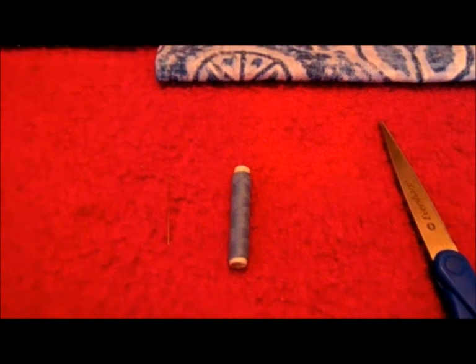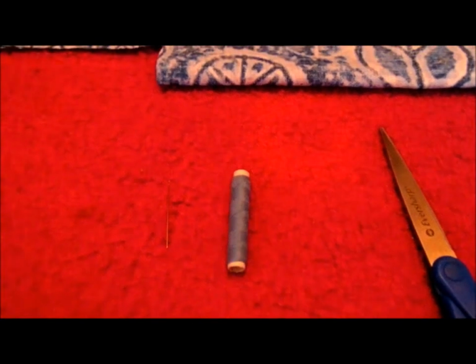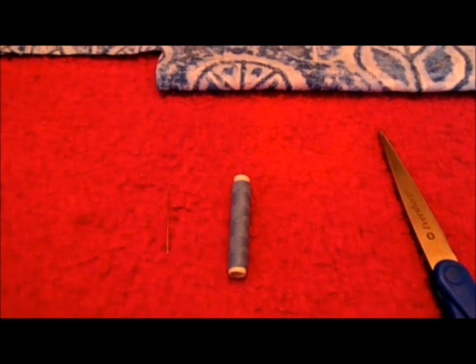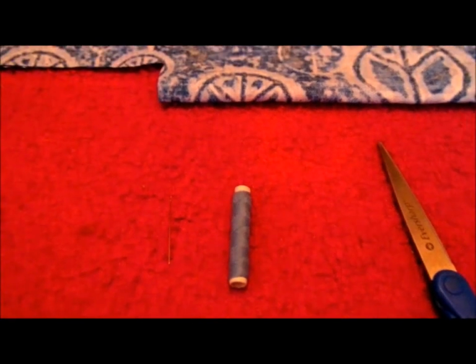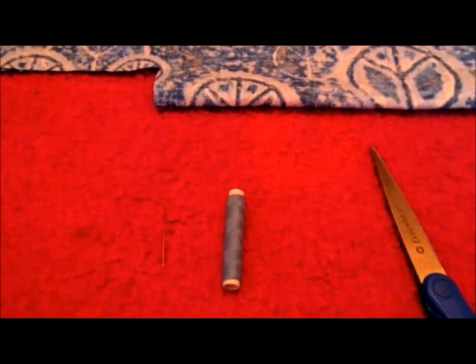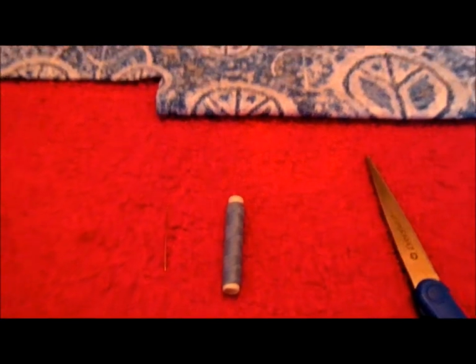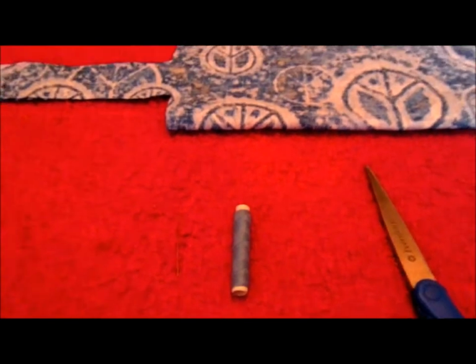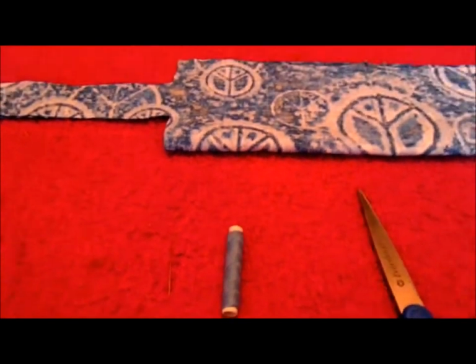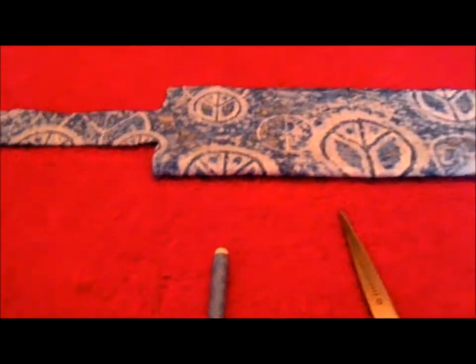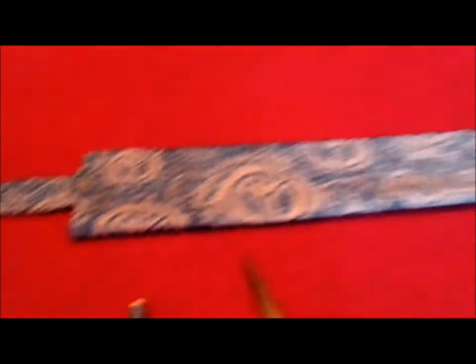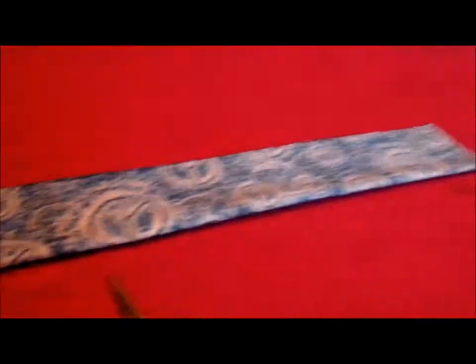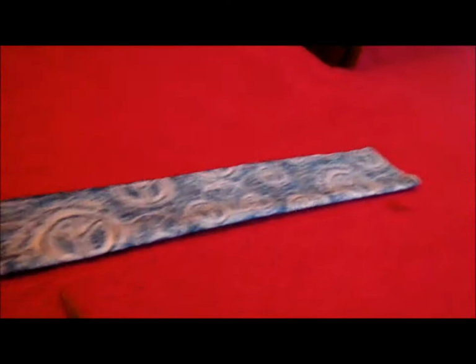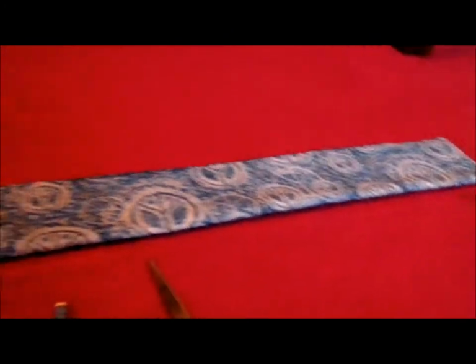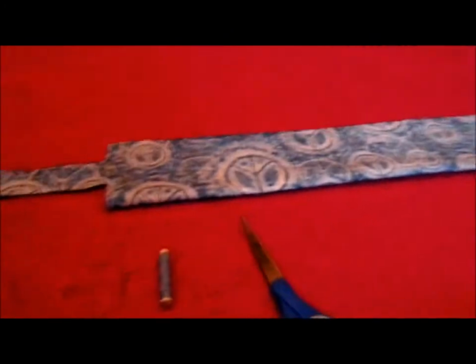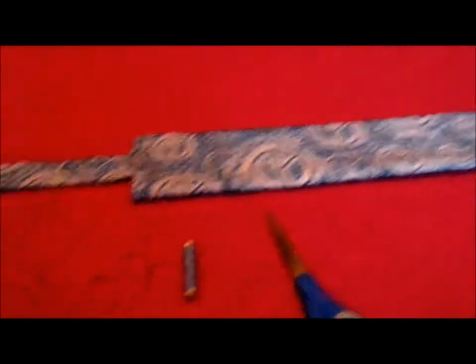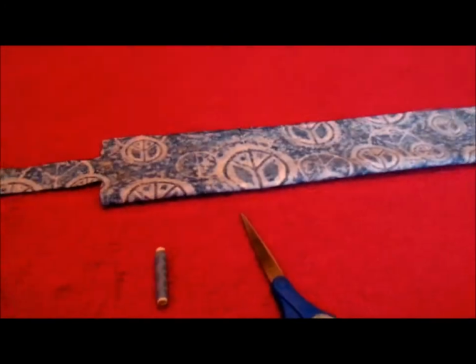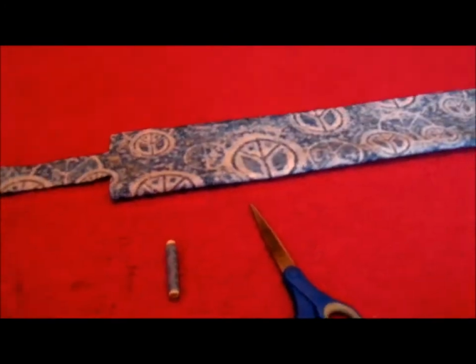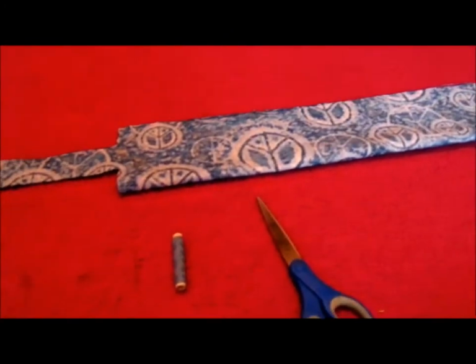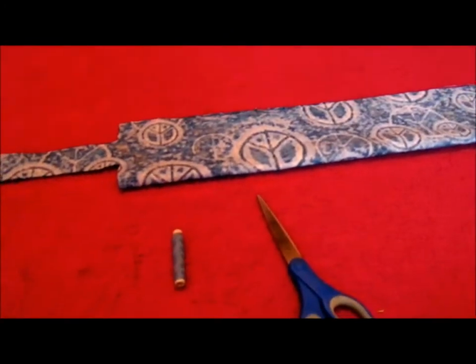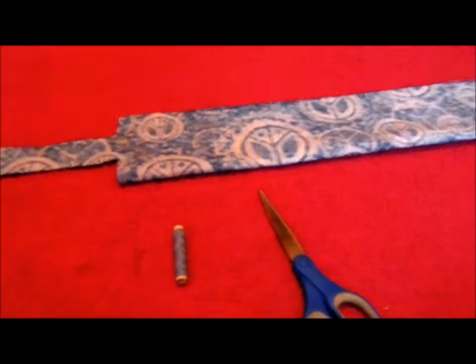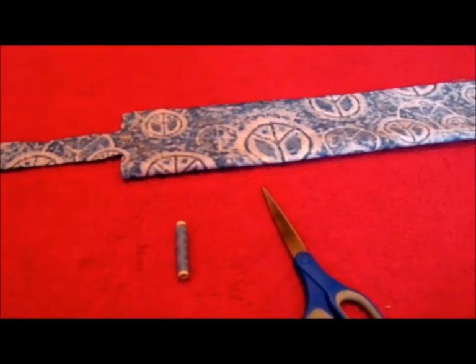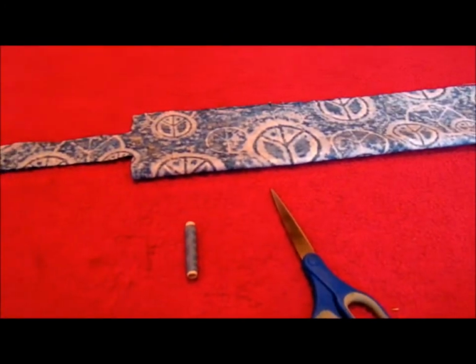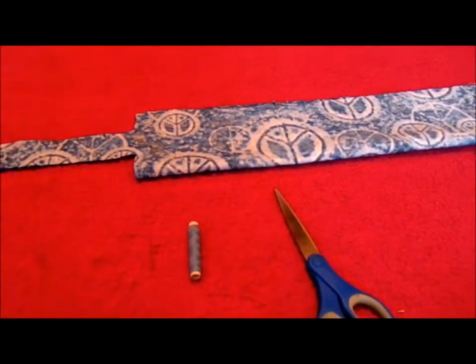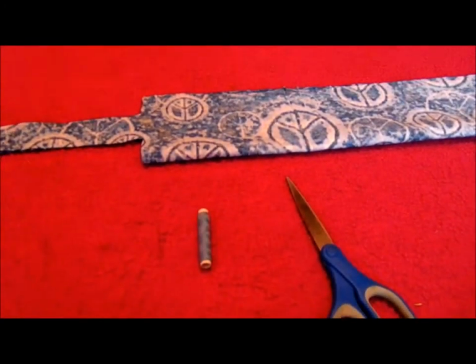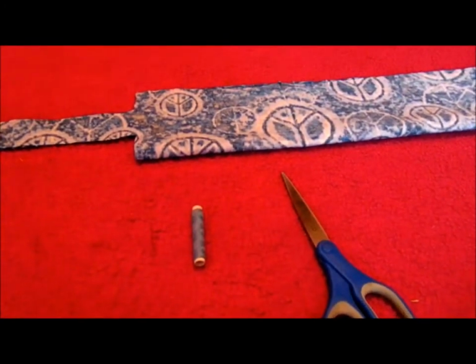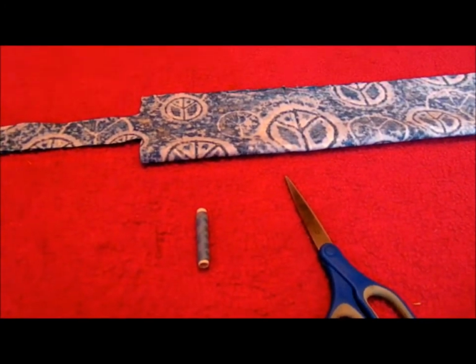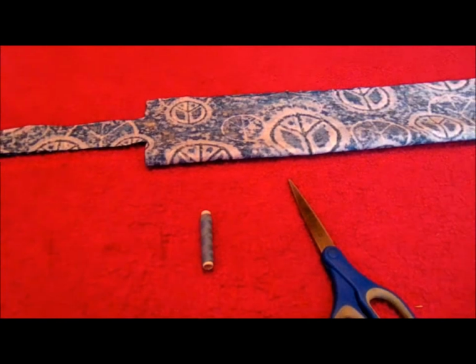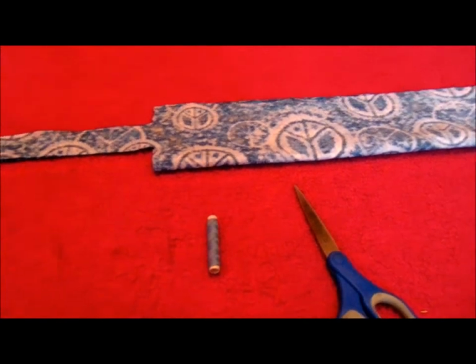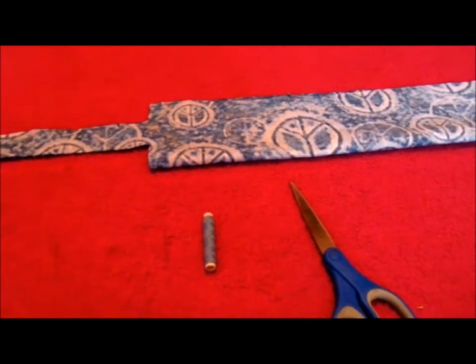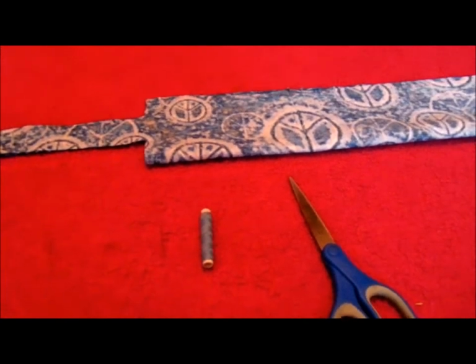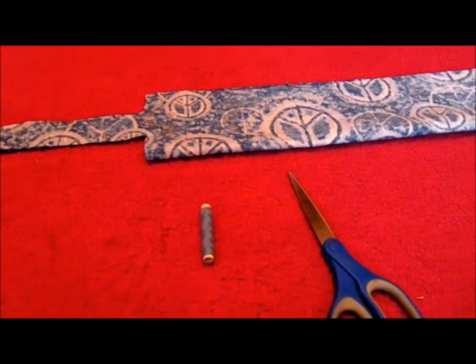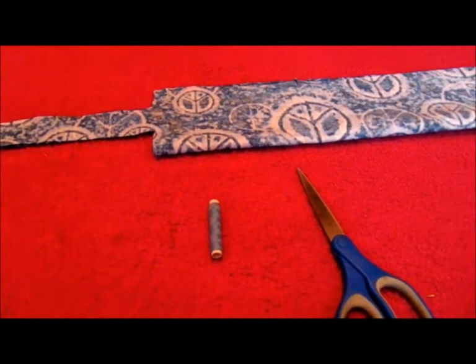Sorry for the weird lighting, but today I'm going to show you how to make a tail bag. I made one of these videos before, but it wasn't as good as I thought it would be.